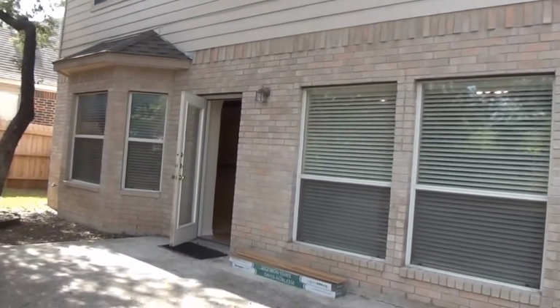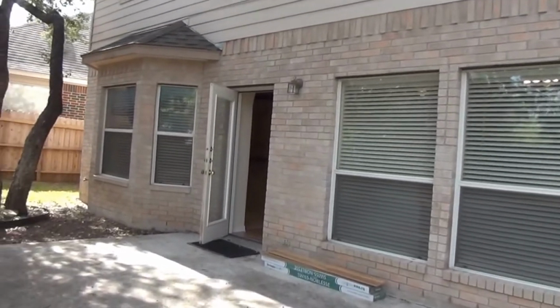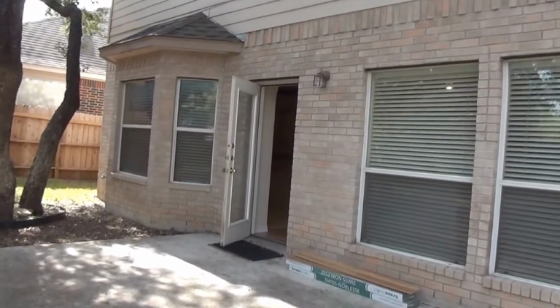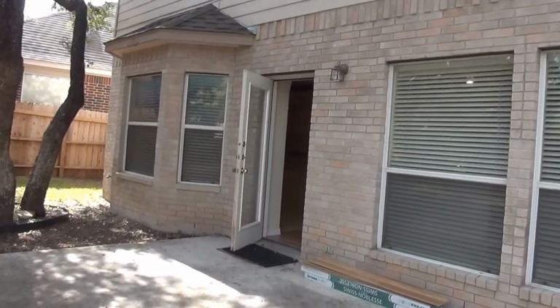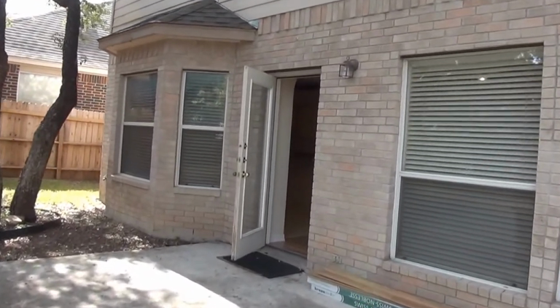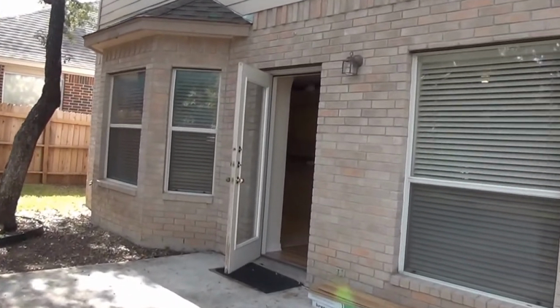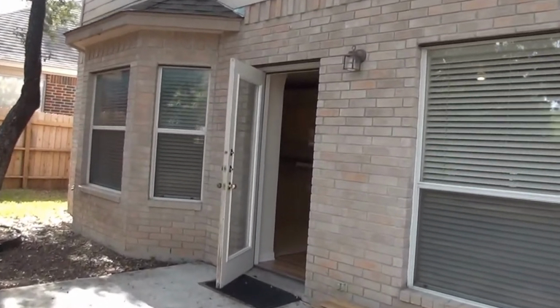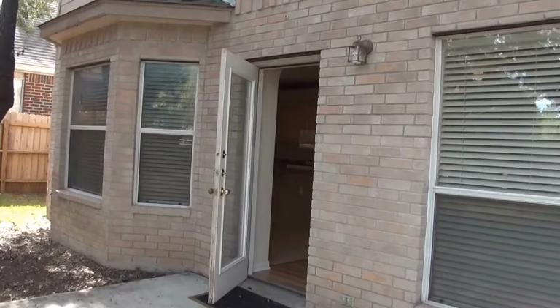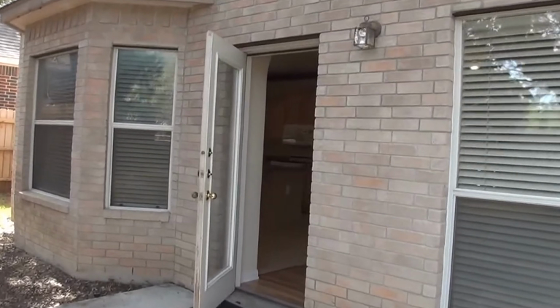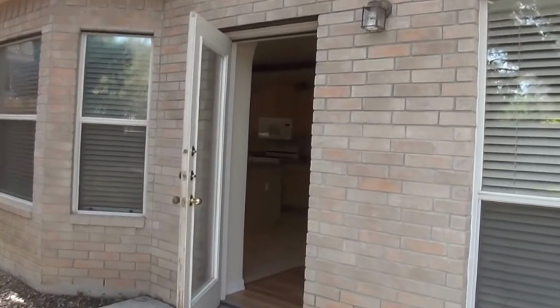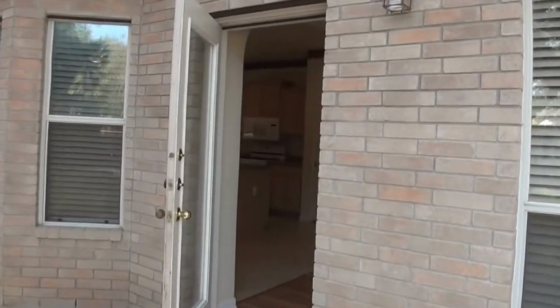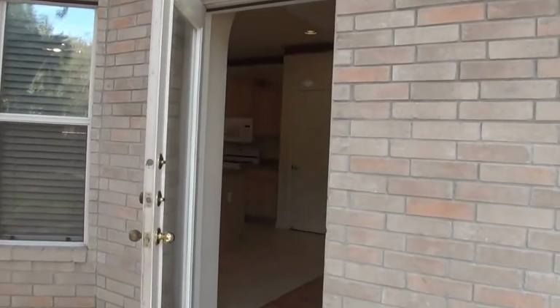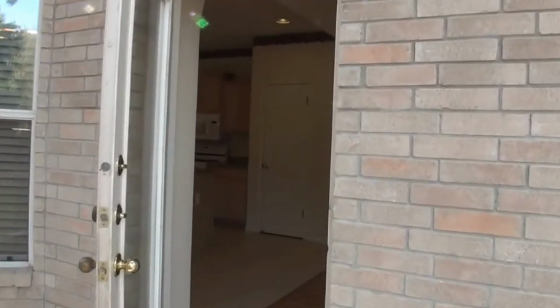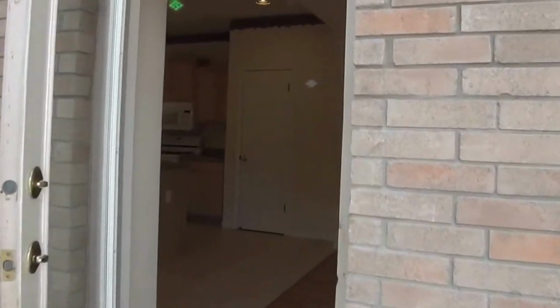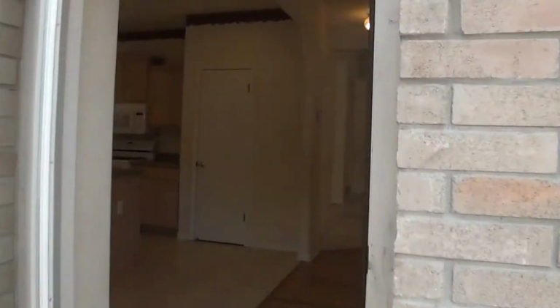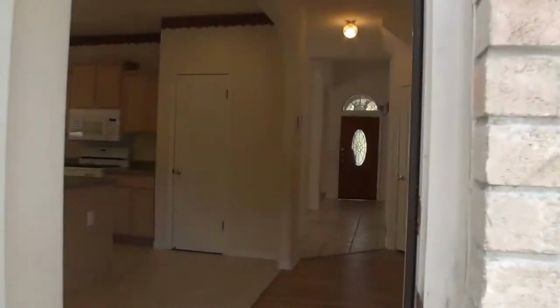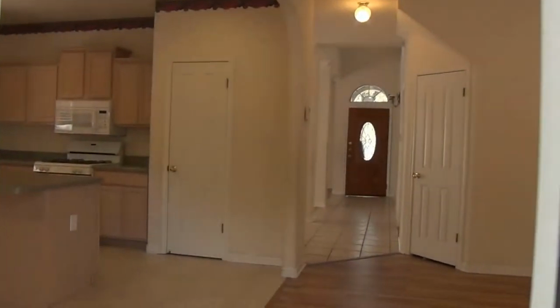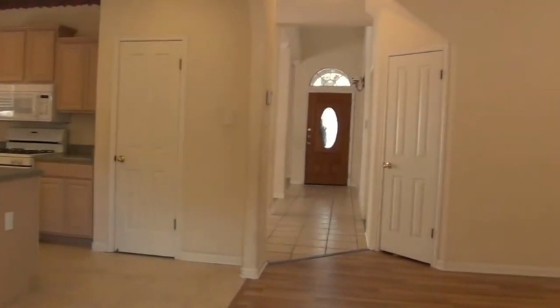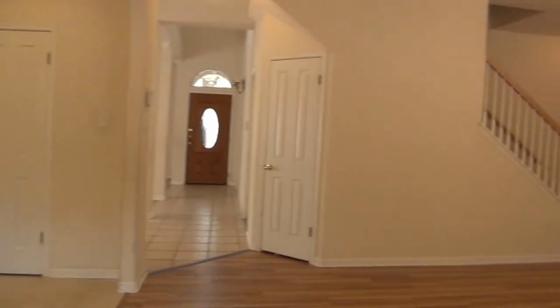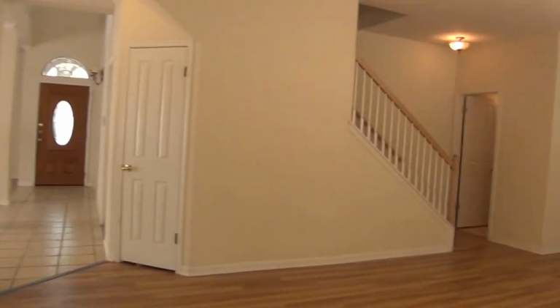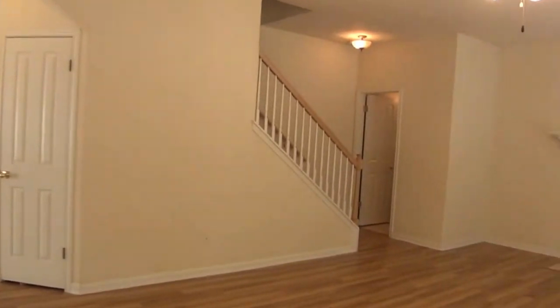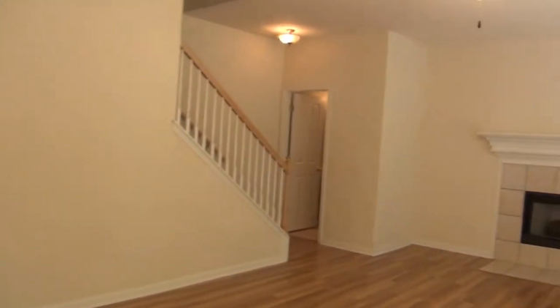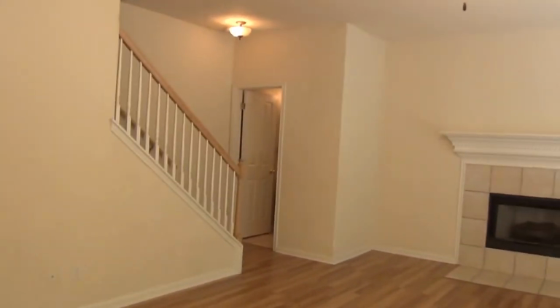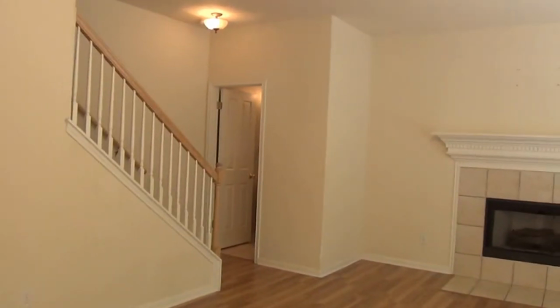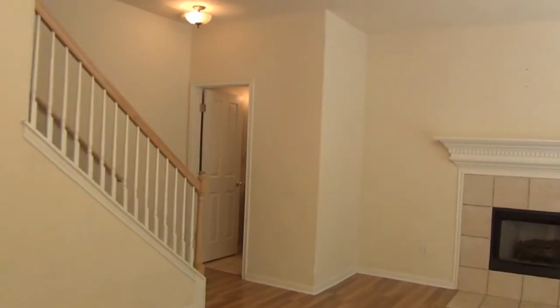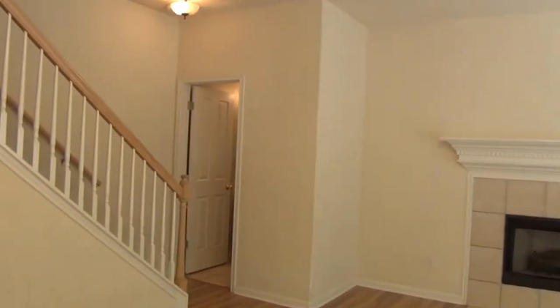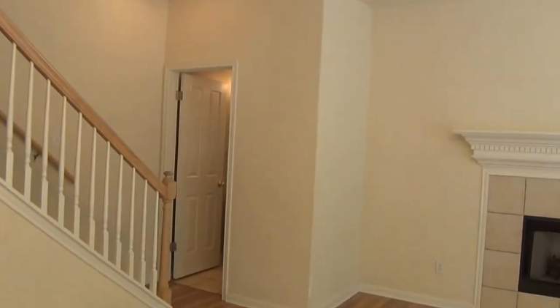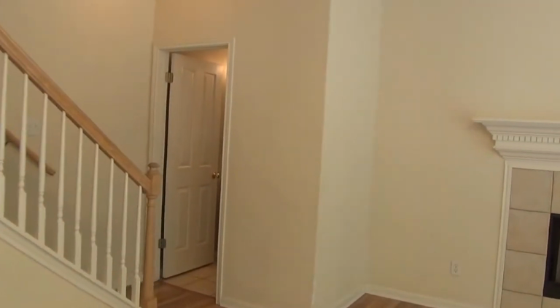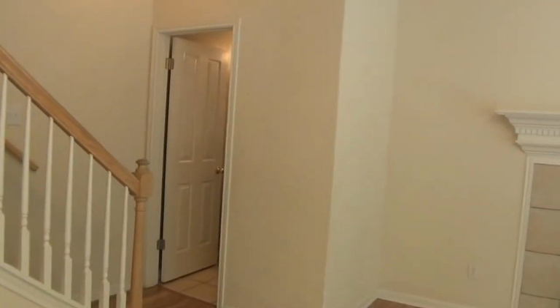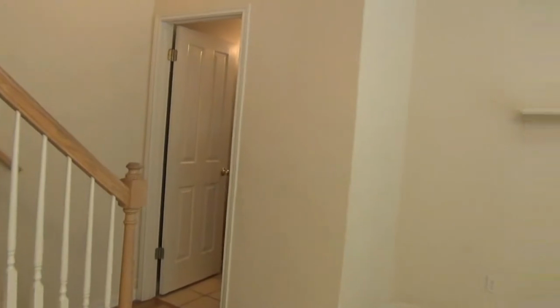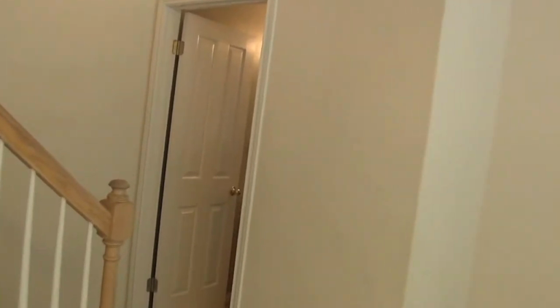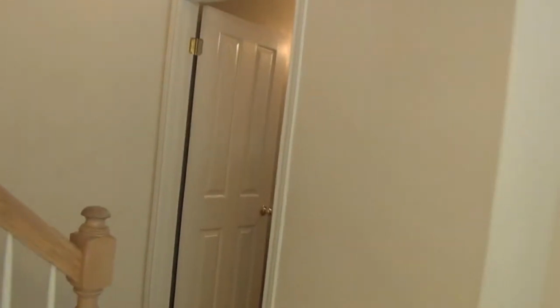Alright, let's go back in and go upstairs to take a look at the bedrooms. Down here at the foot of the stairs is the downstairs bathroom — that's a half bath.